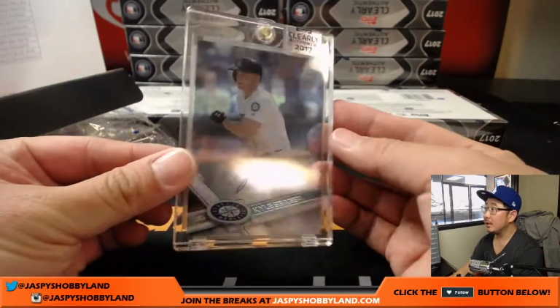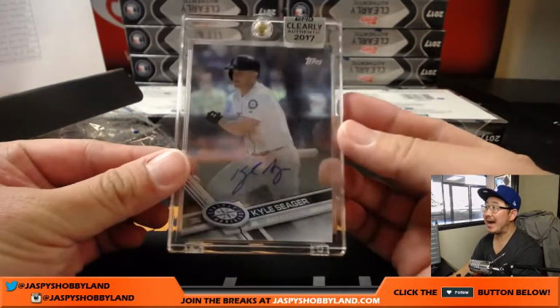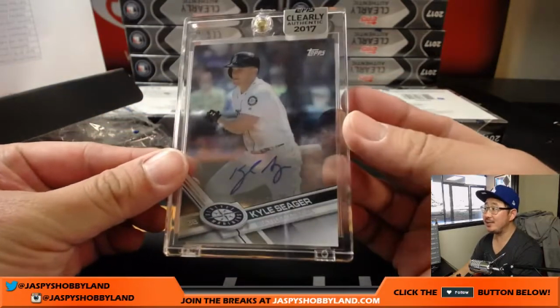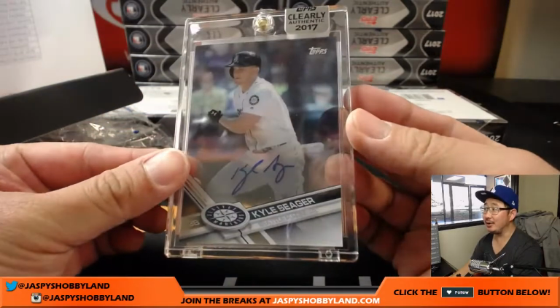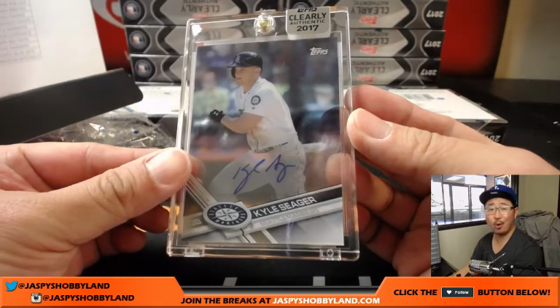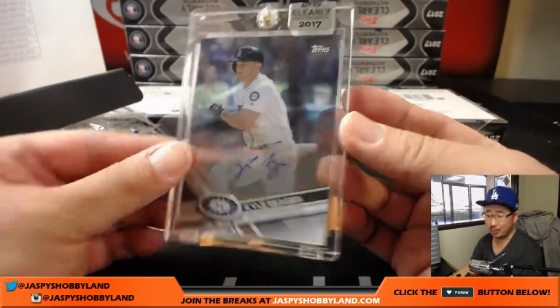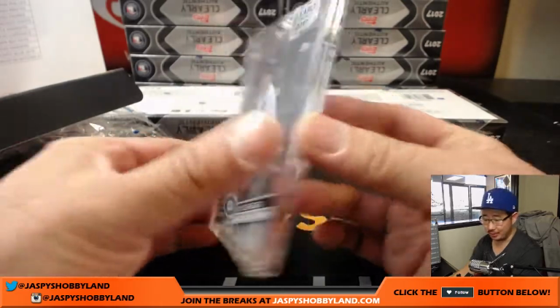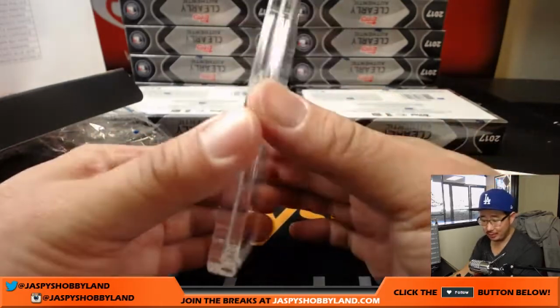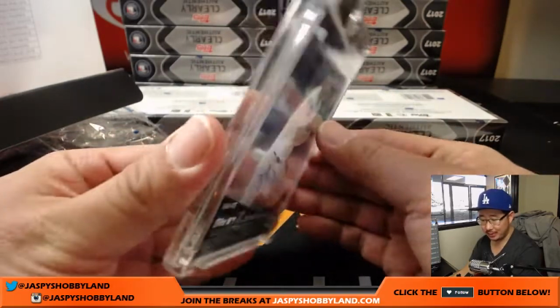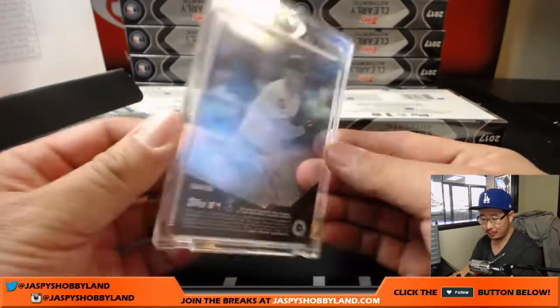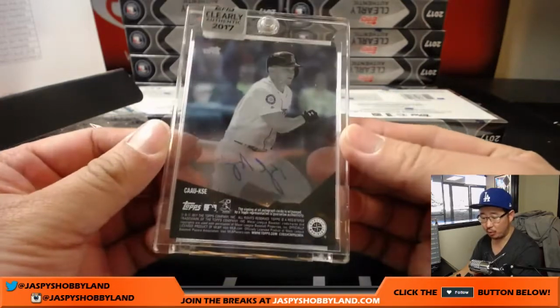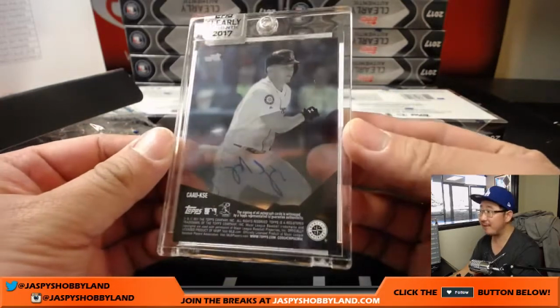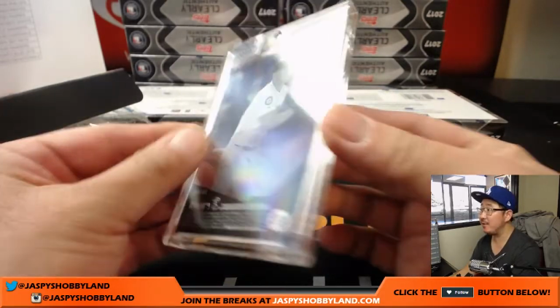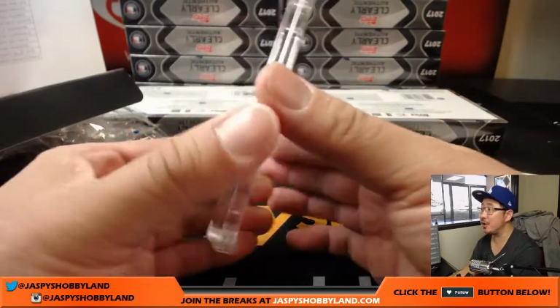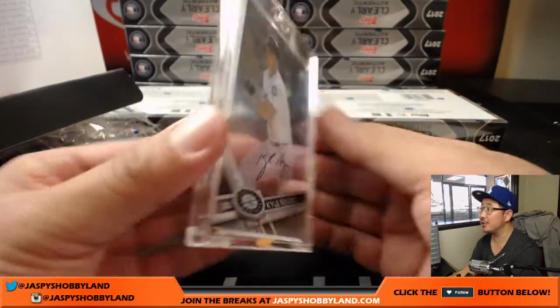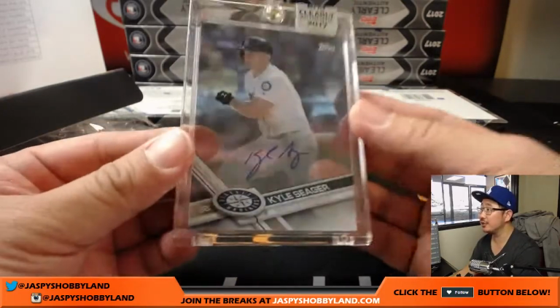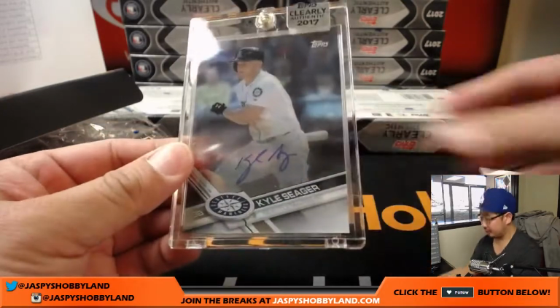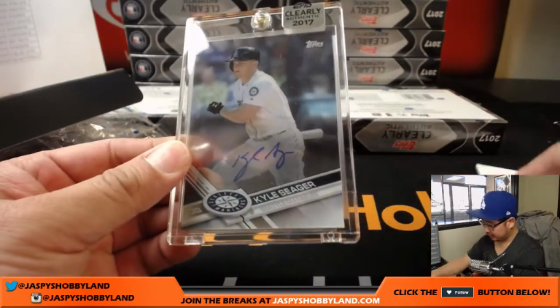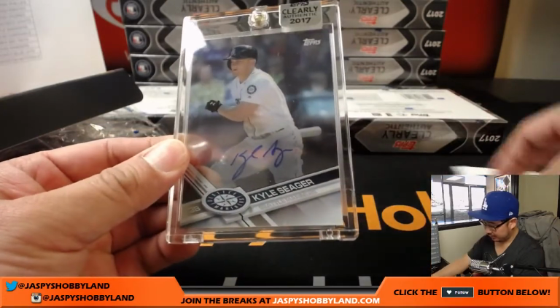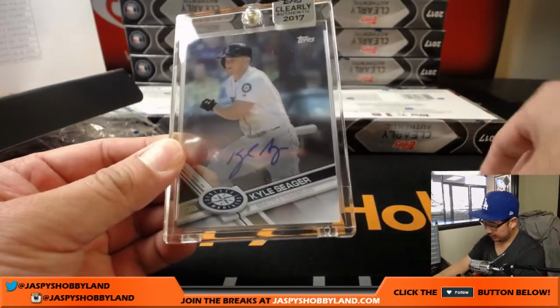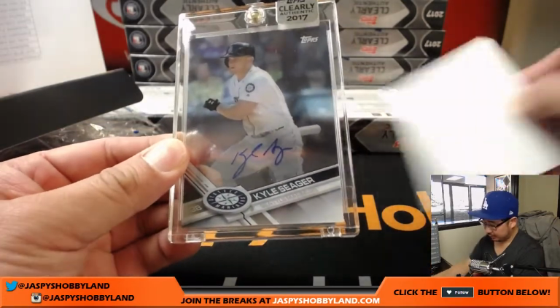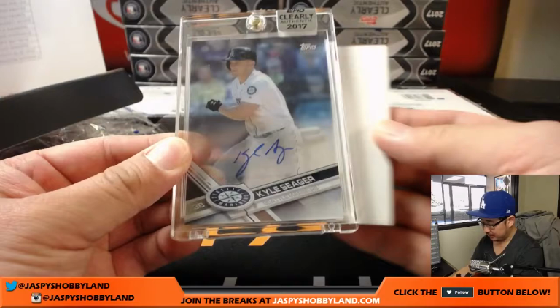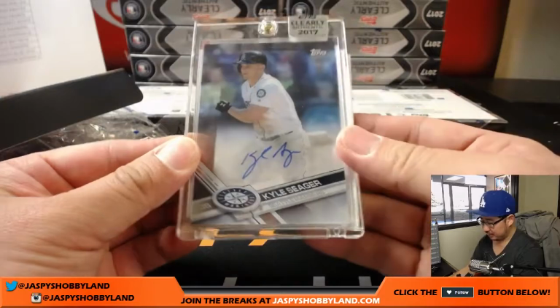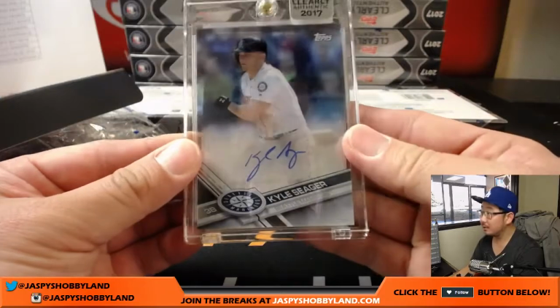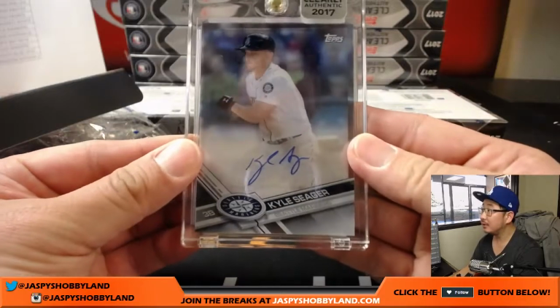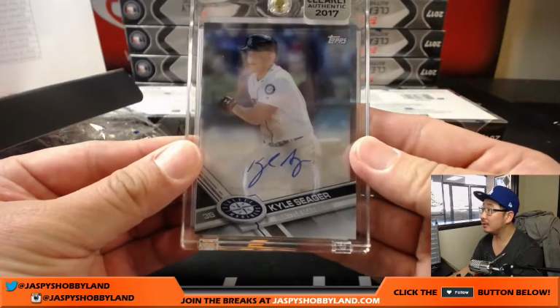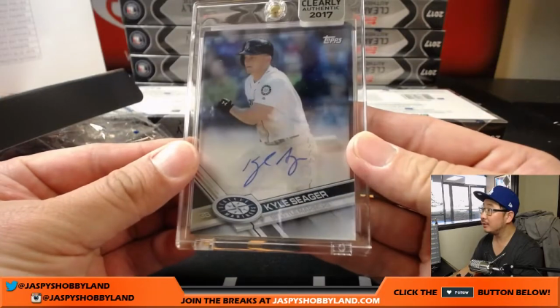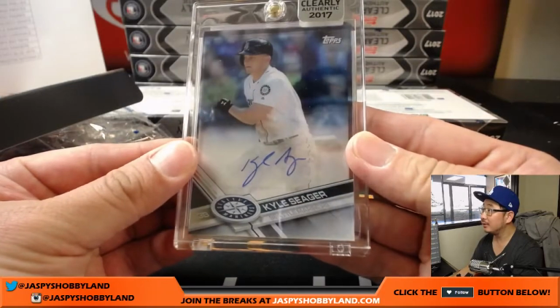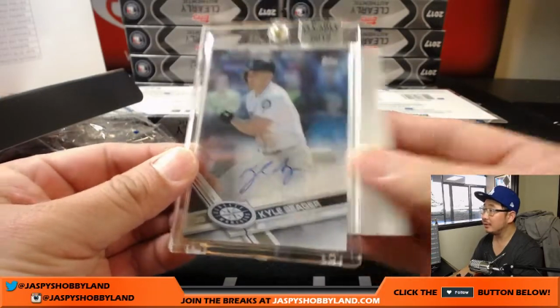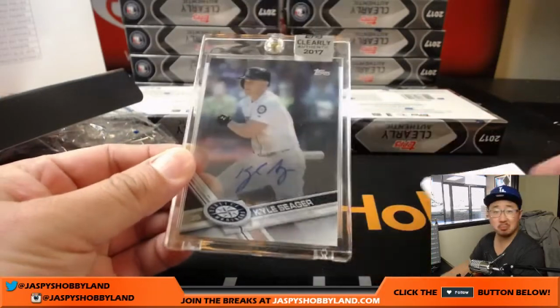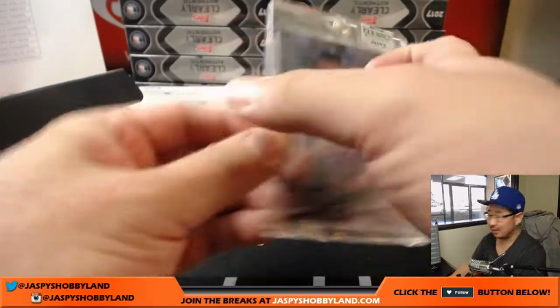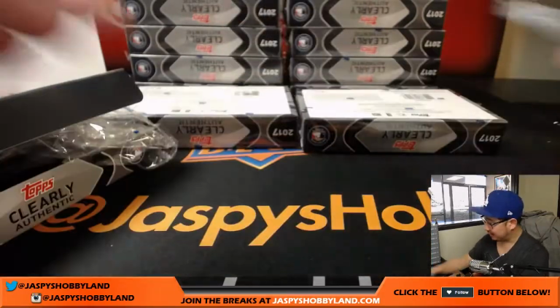Kyle Seager — Corey's brother. That's a nice one for Jeff and the Mariners. Love this look.